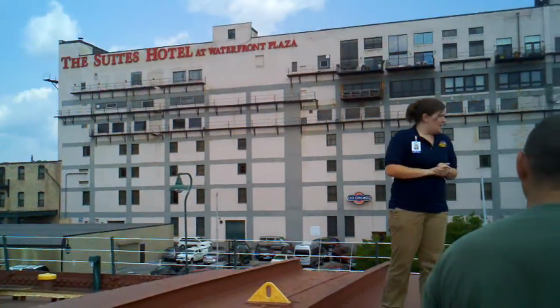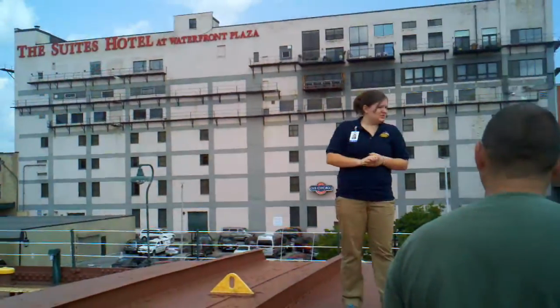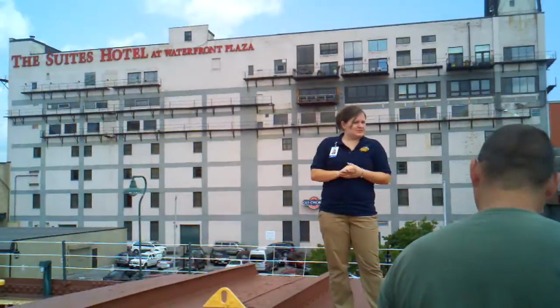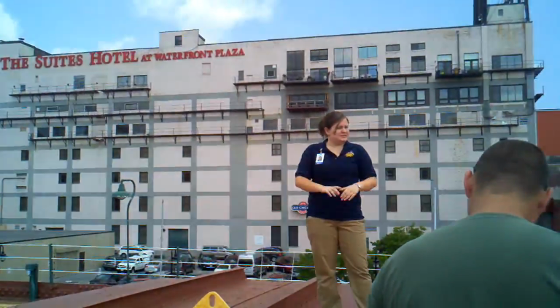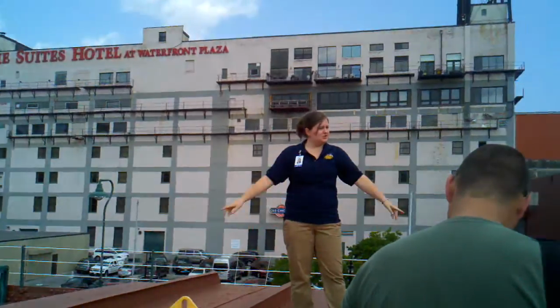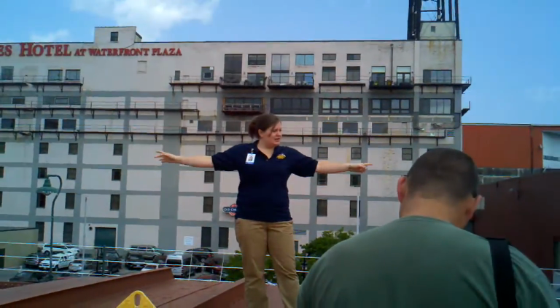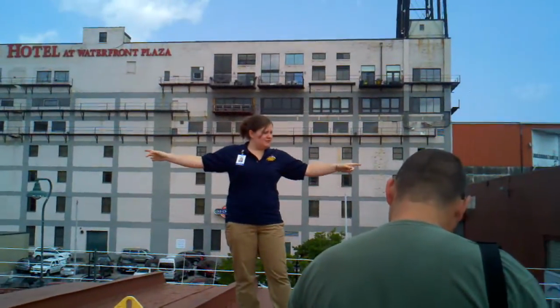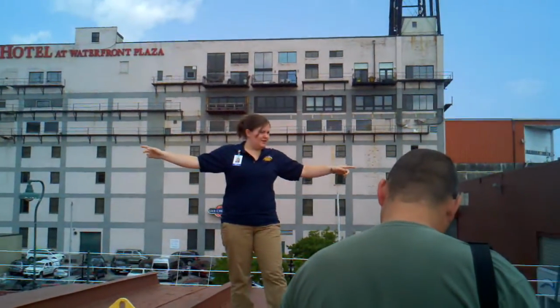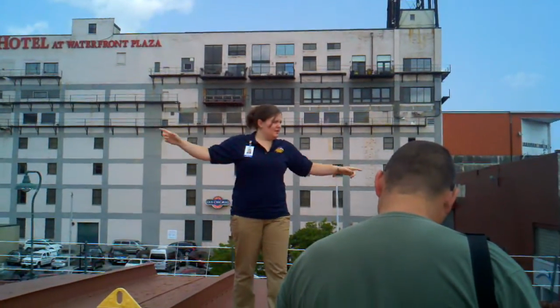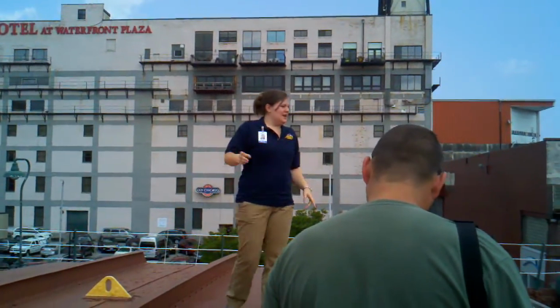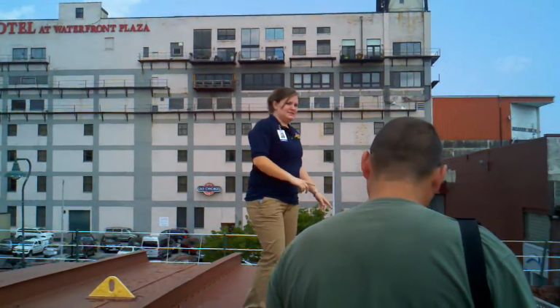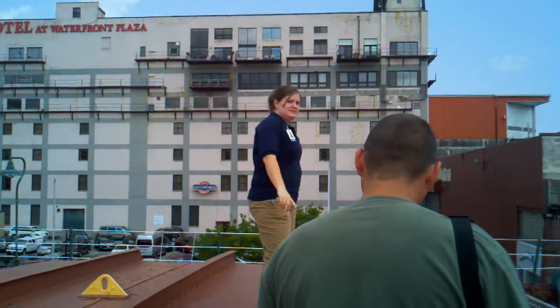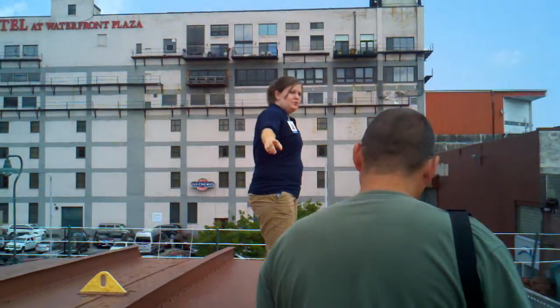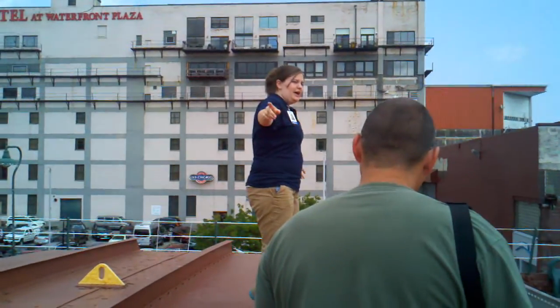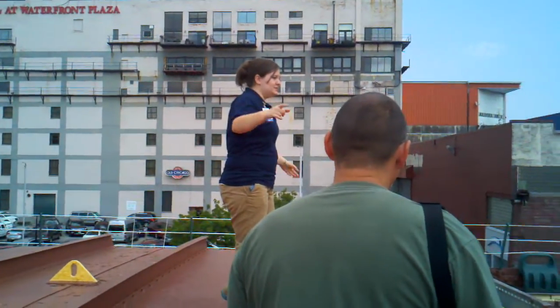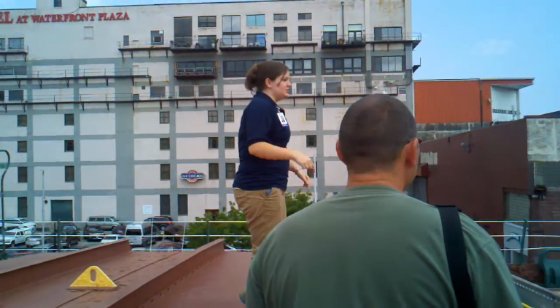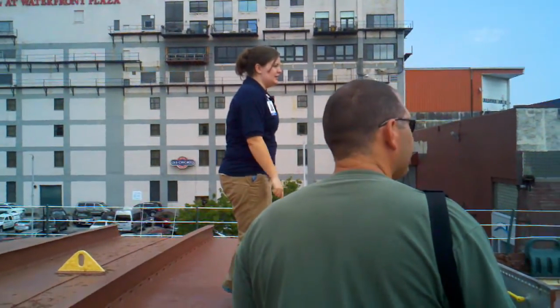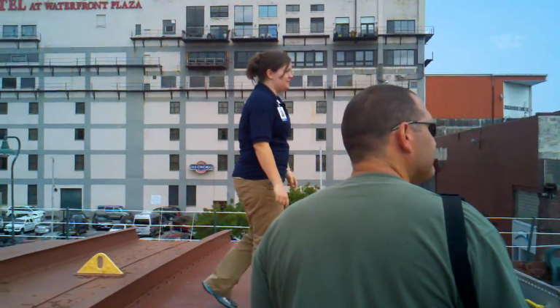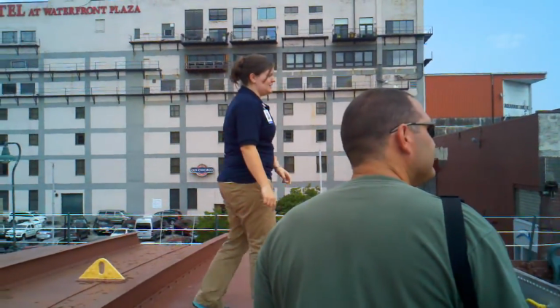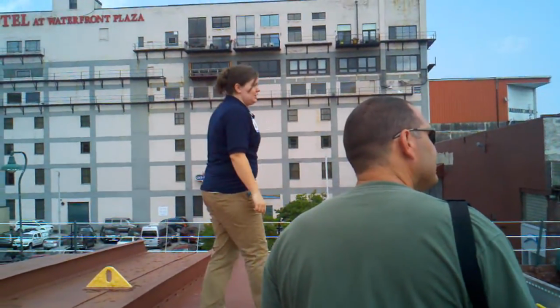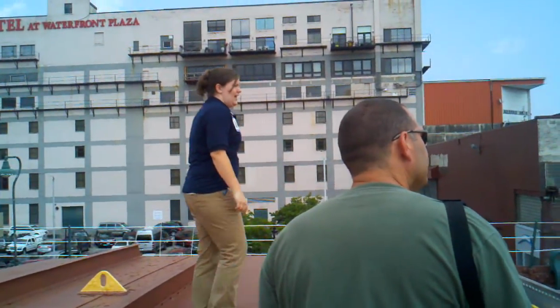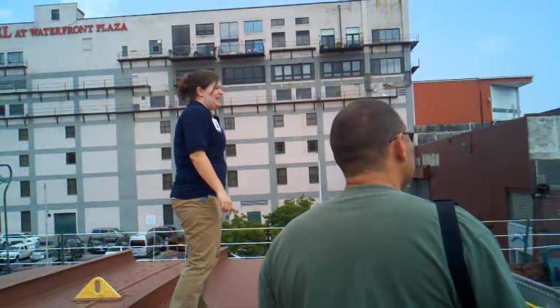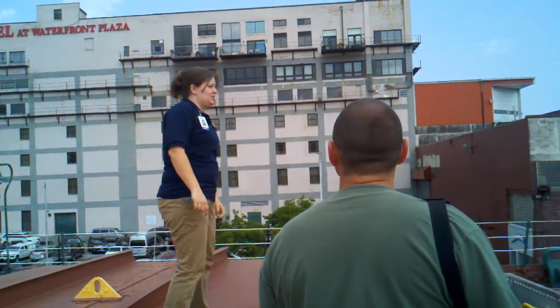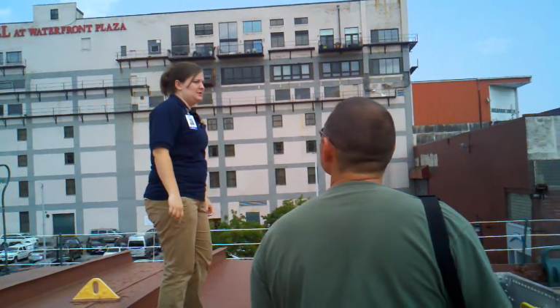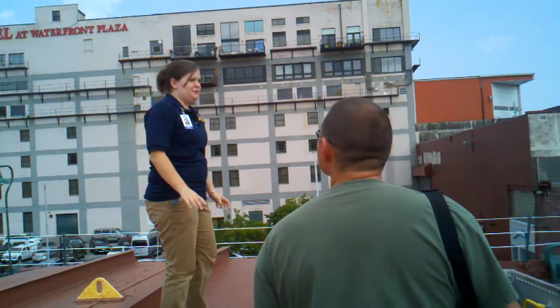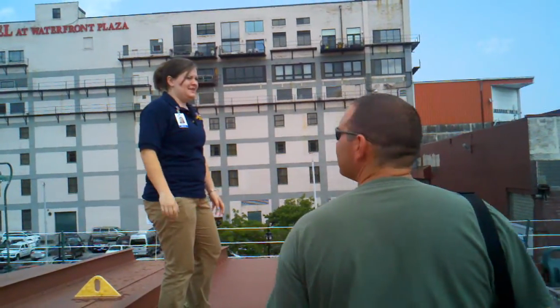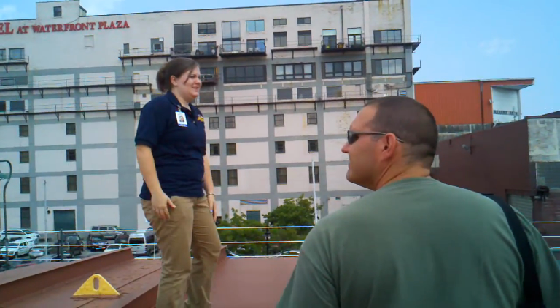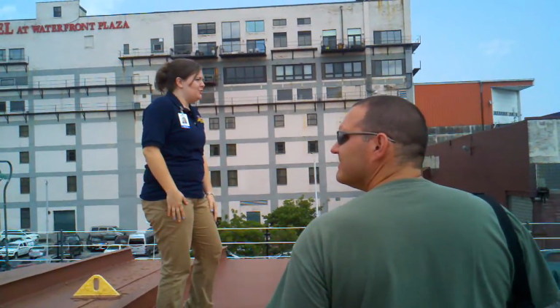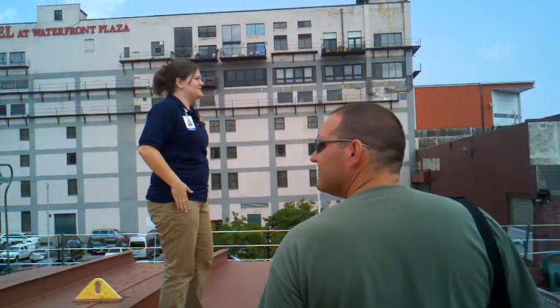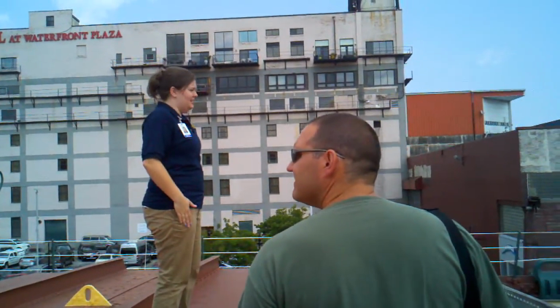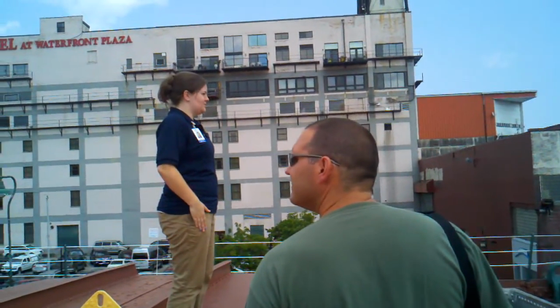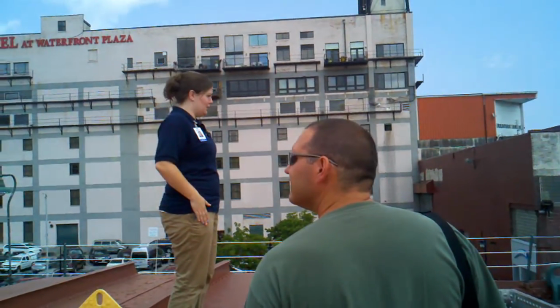This ship is 611 feet long, it's 60 feet wide, and it's 32 and a half feet deep, and it can actually hold up to 14,000 tons of cargo.